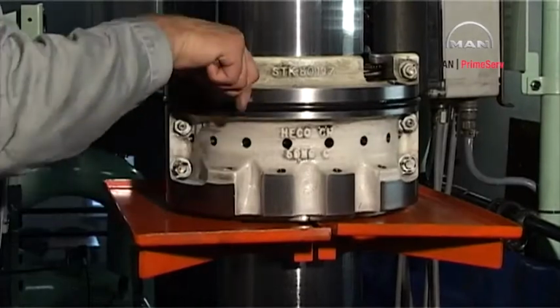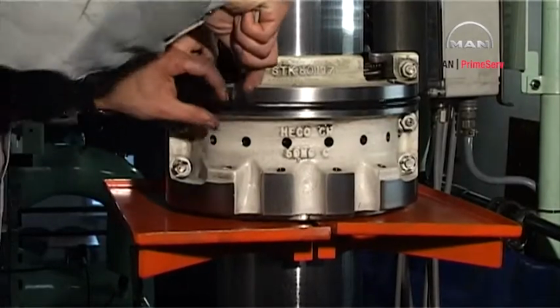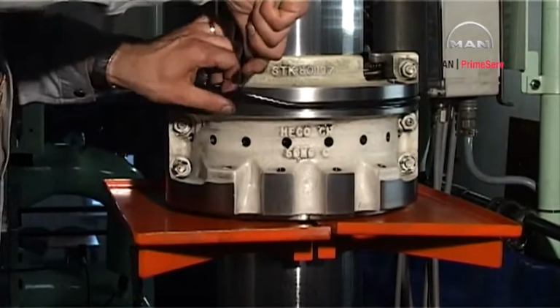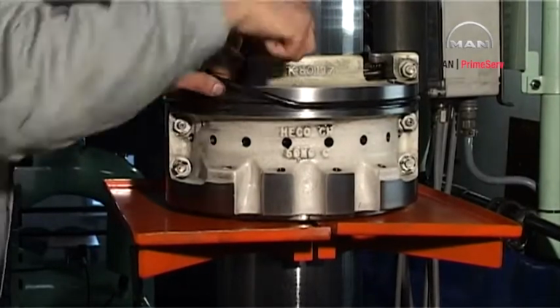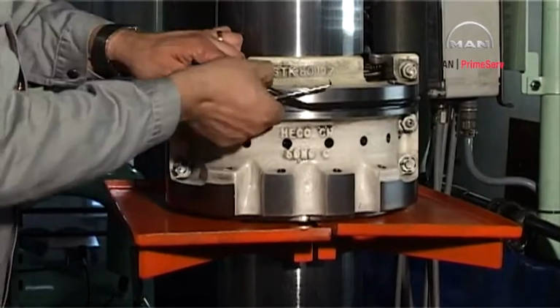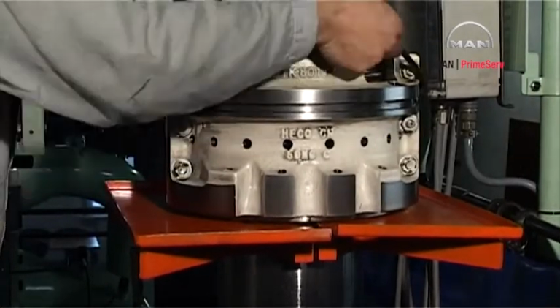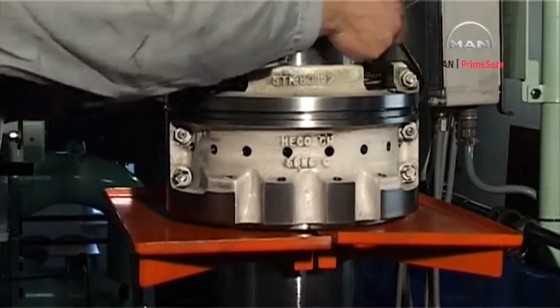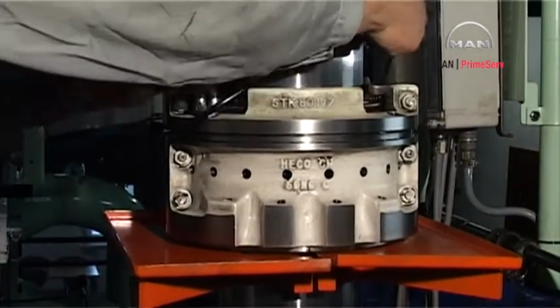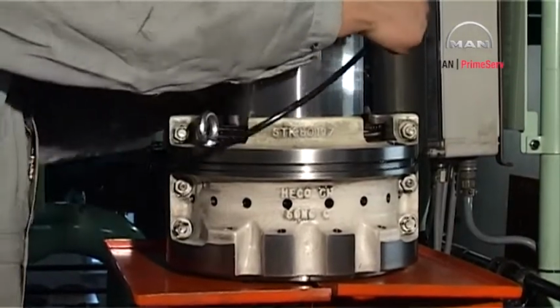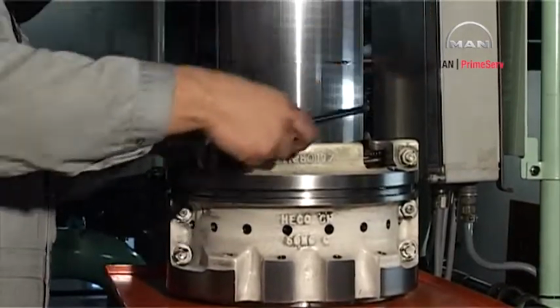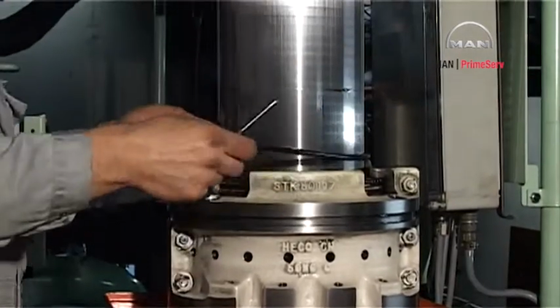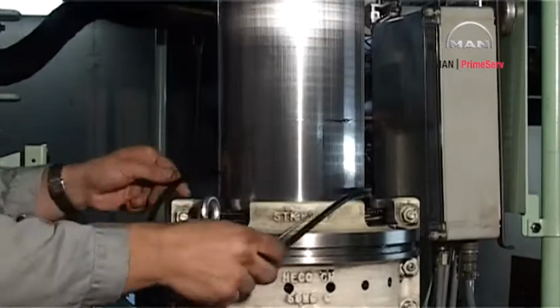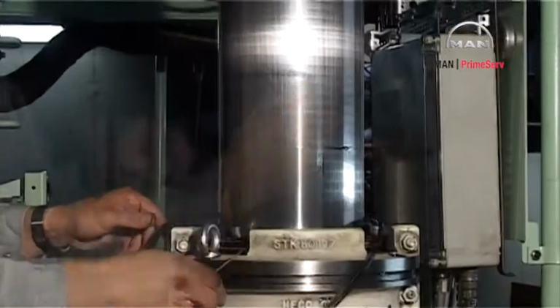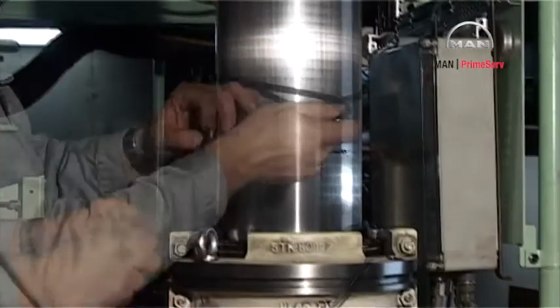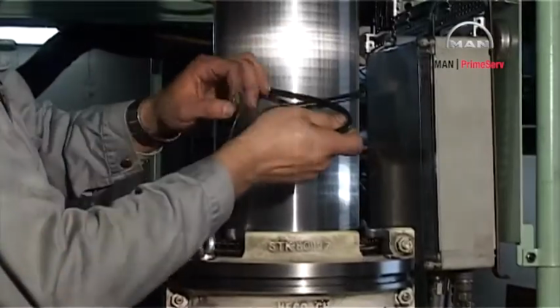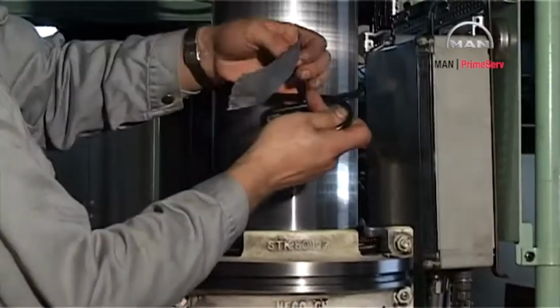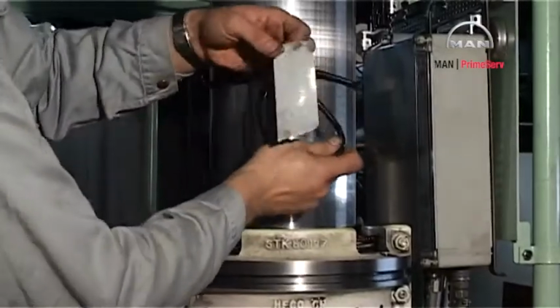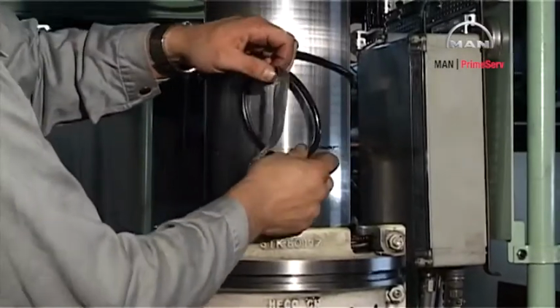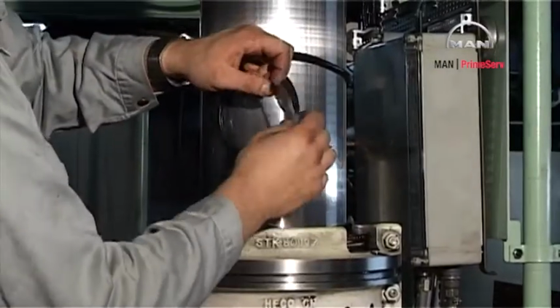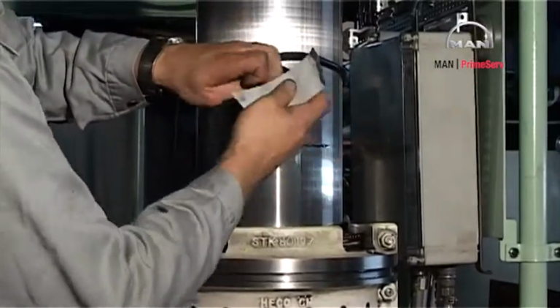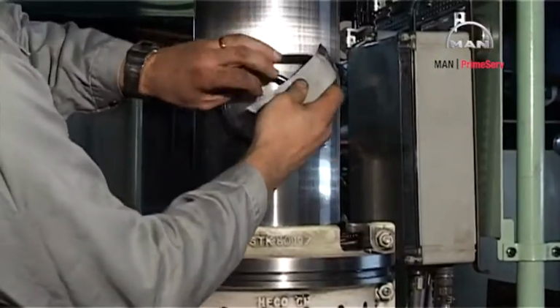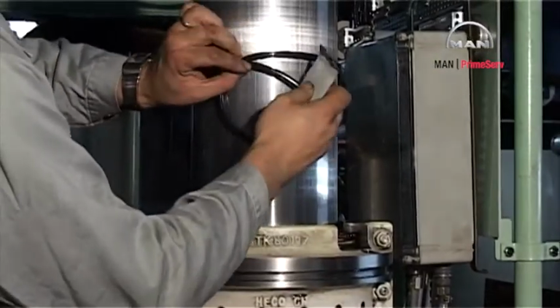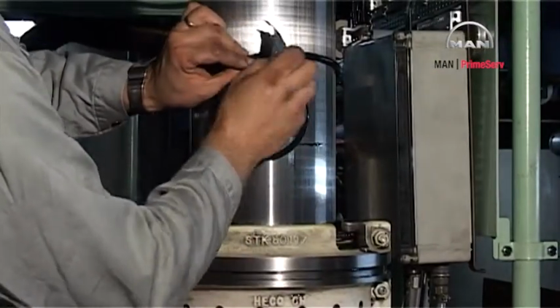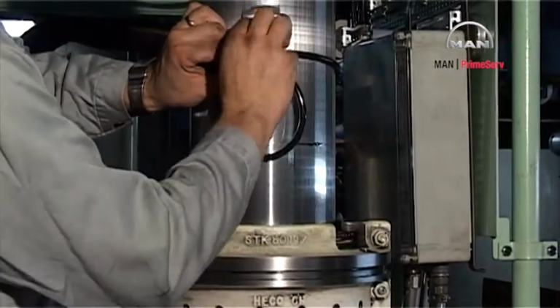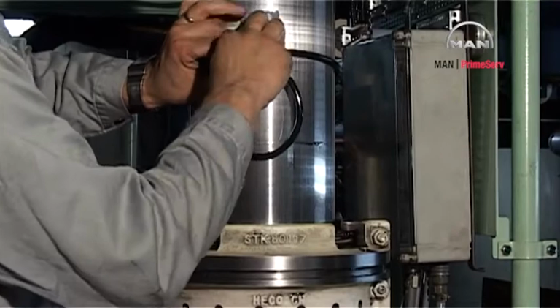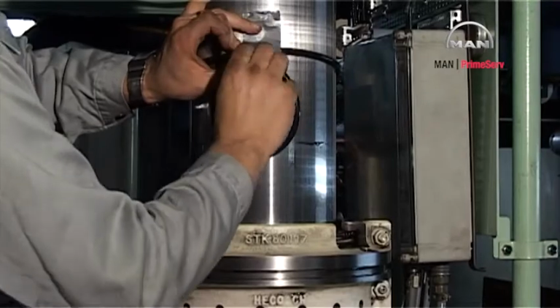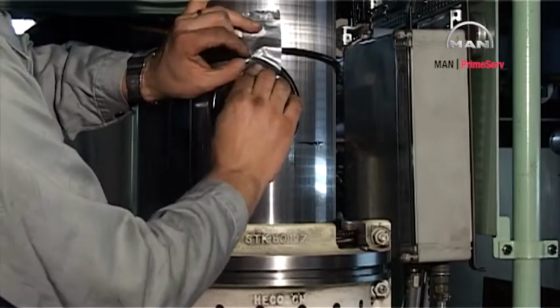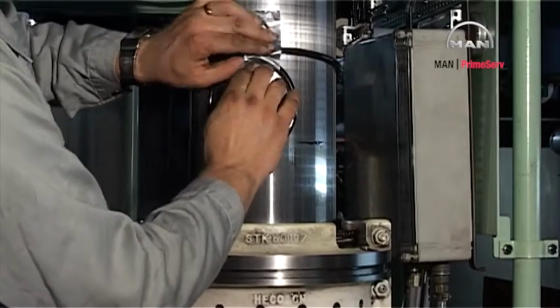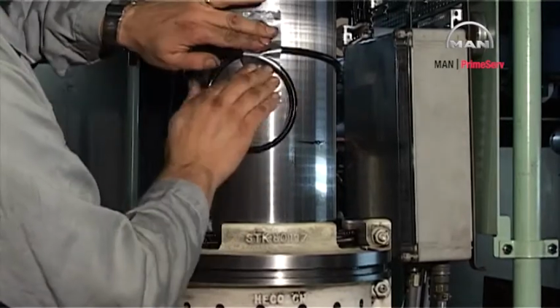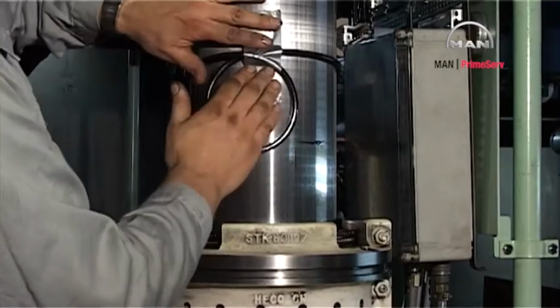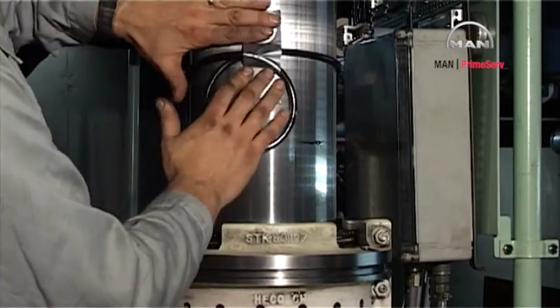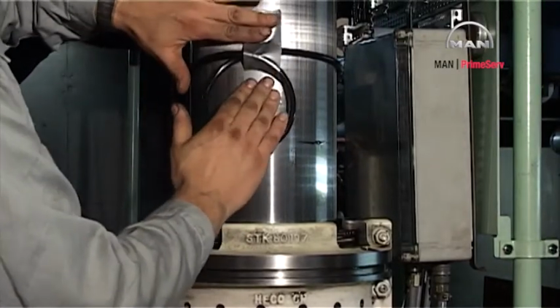Remove the O-ring of the stuffing box. If the O-ring is intact and is to be used again, move it up the piston rod and secure it in this position with tape.